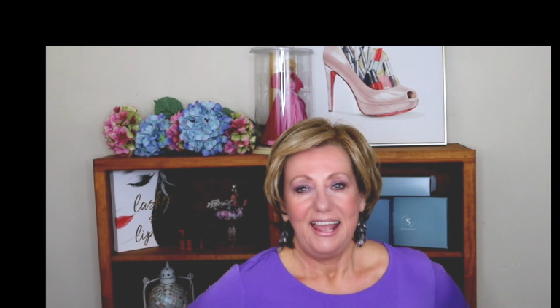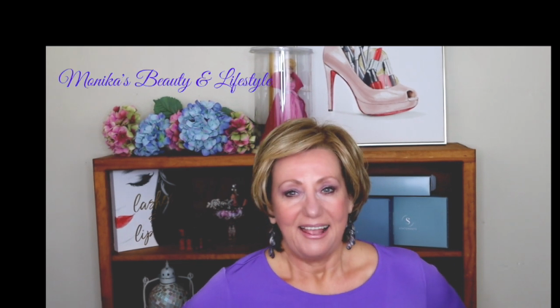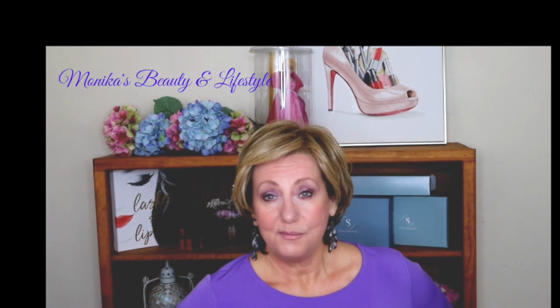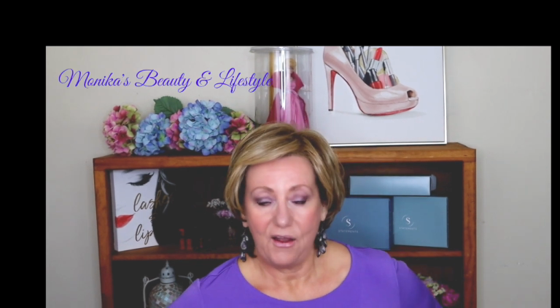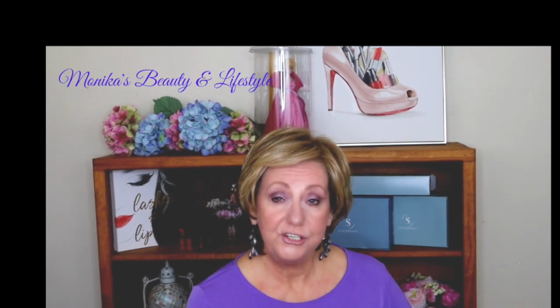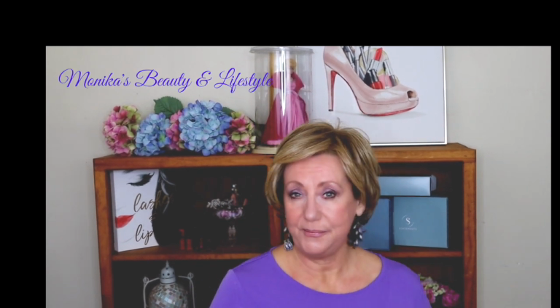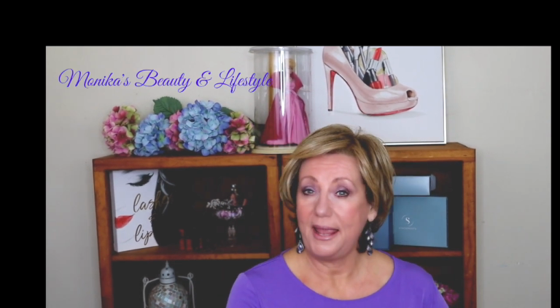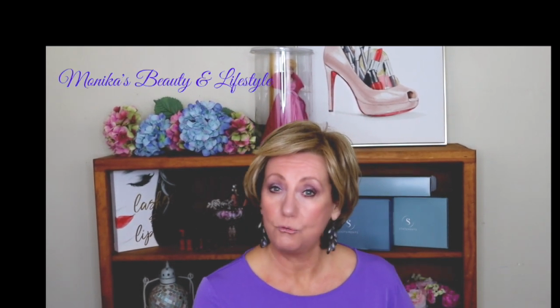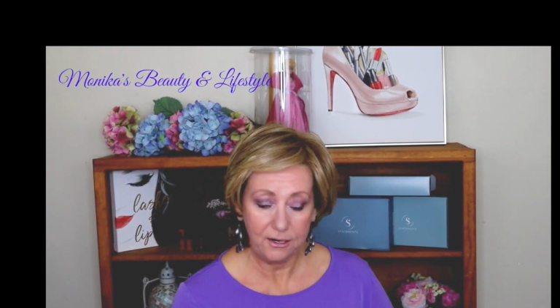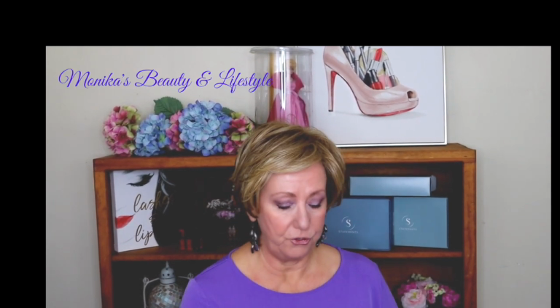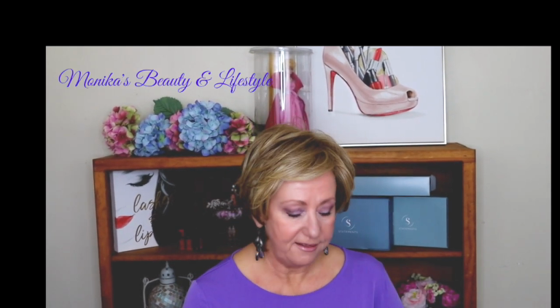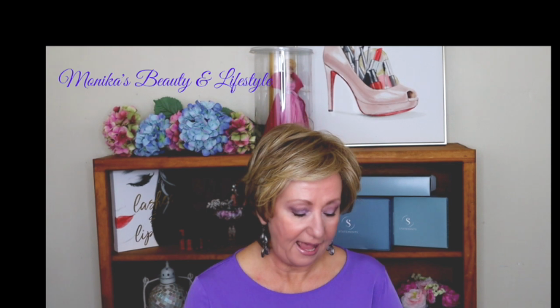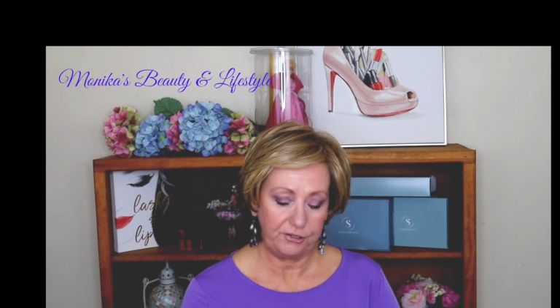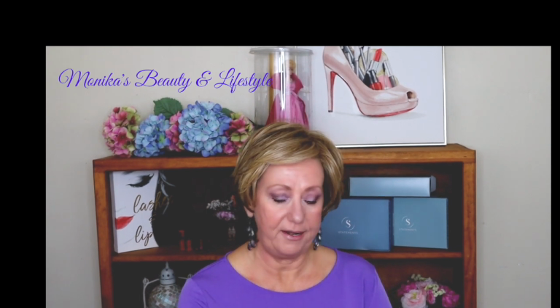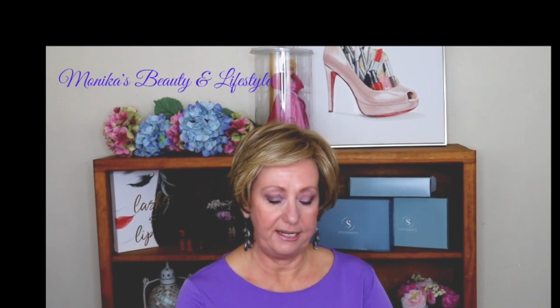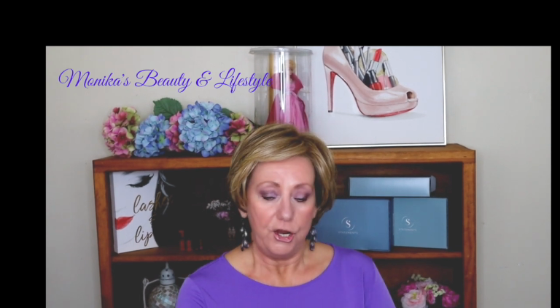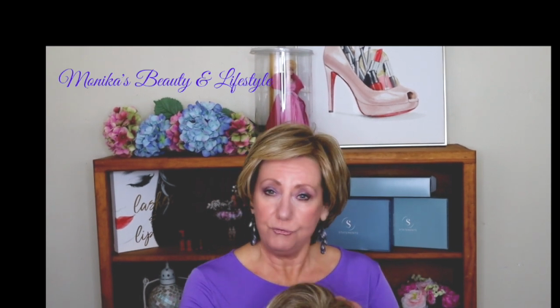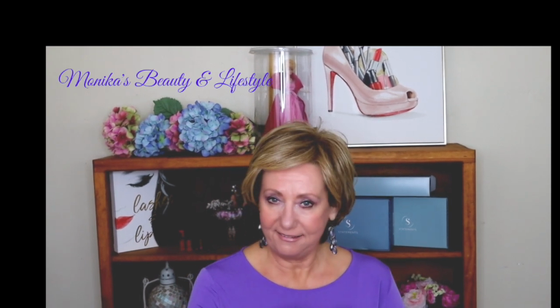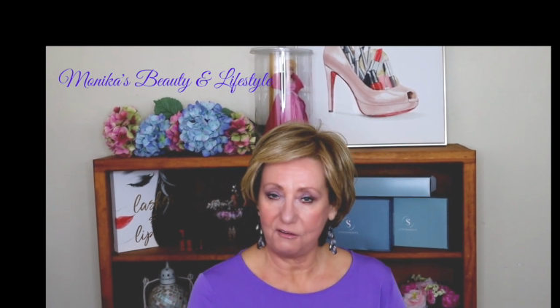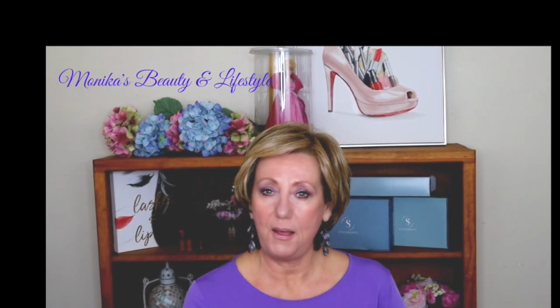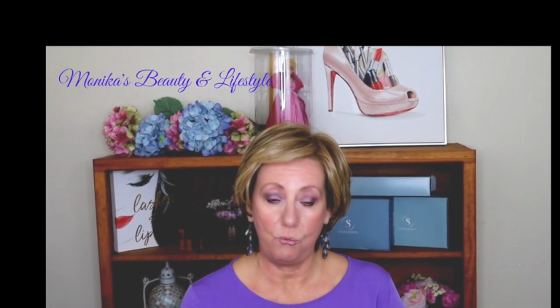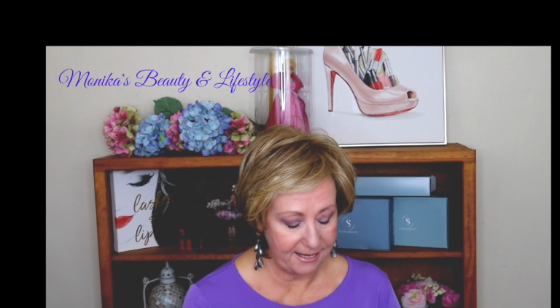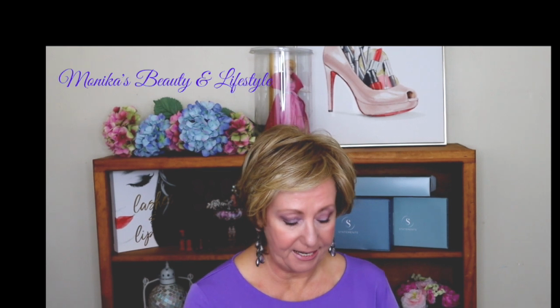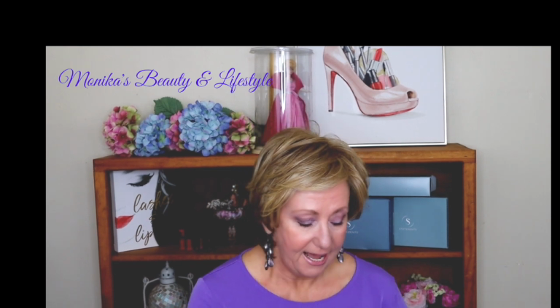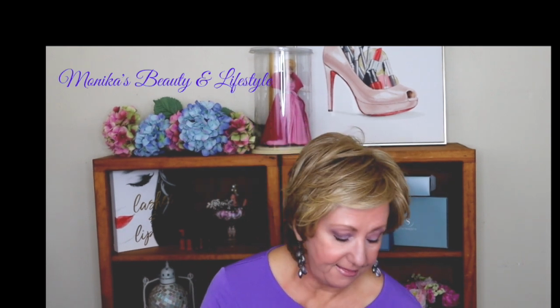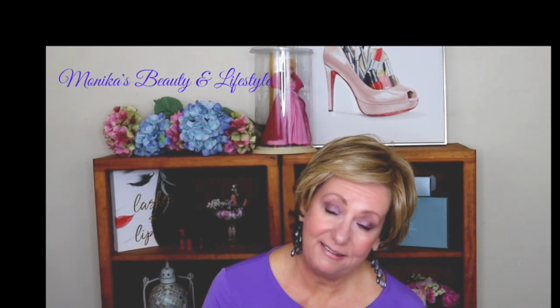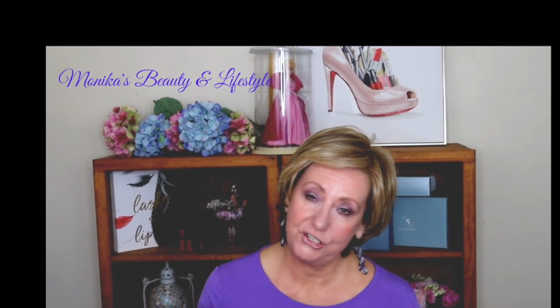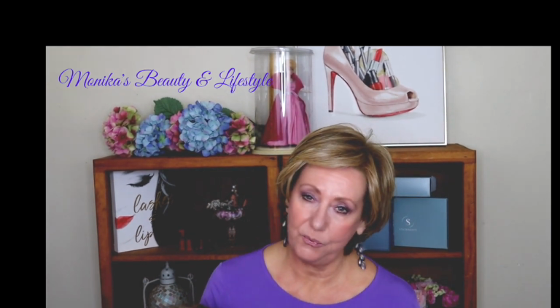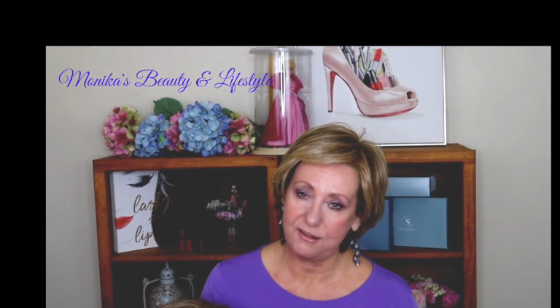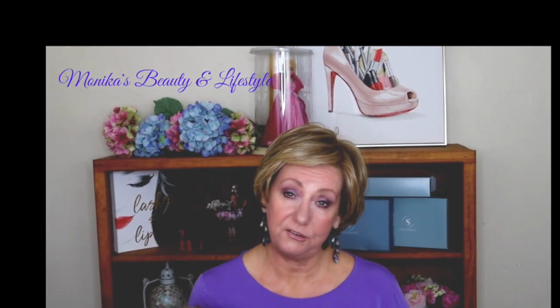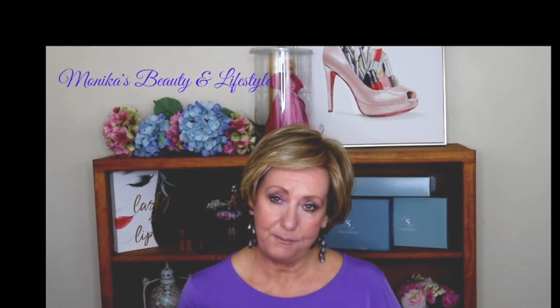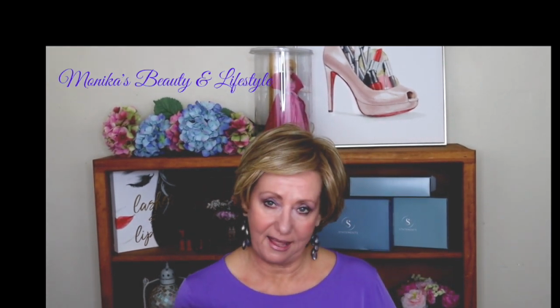Hi guys, it's Monica. I'm going to share with you a wig review, and this is actually one of the new releases from the wig company. The piece I'm going to share with you is from their Statements line.